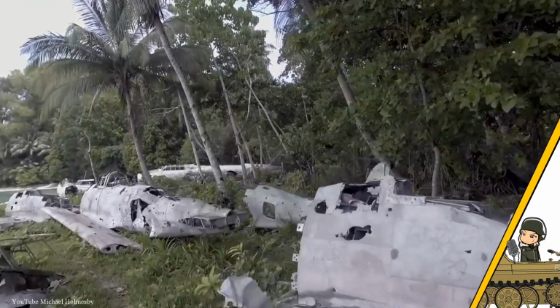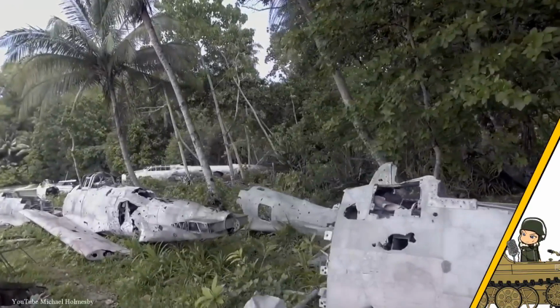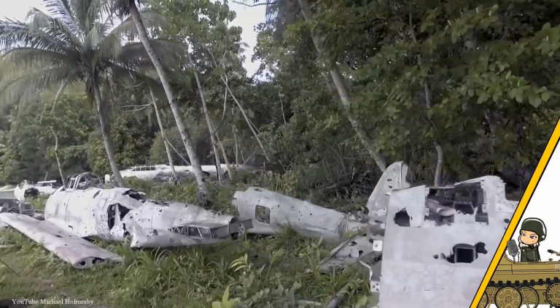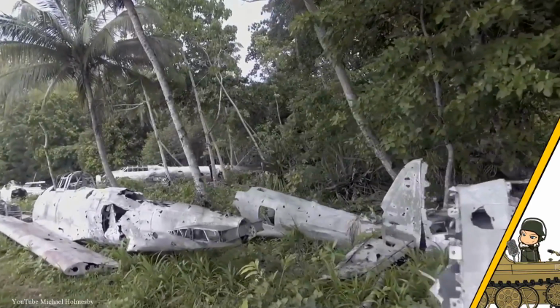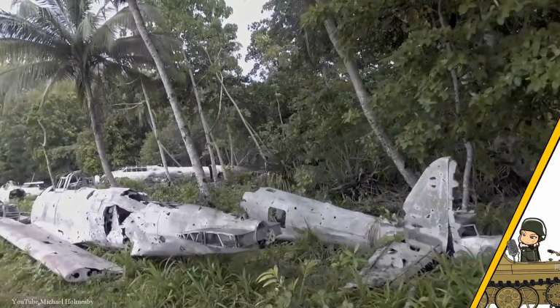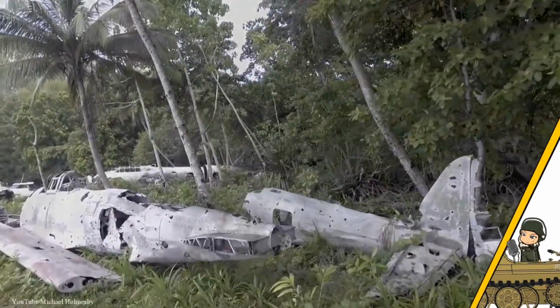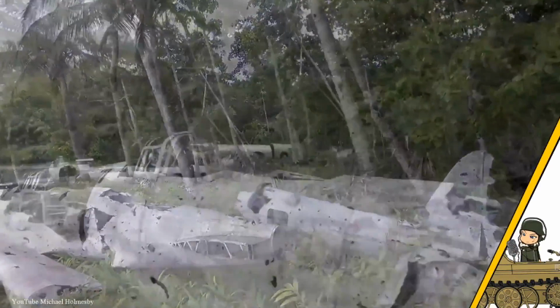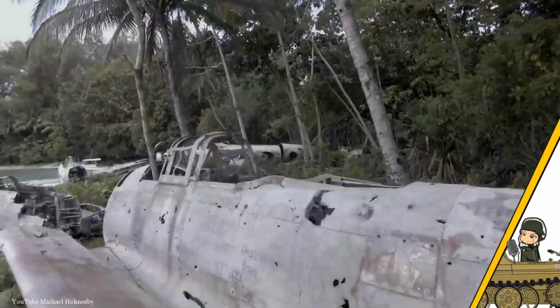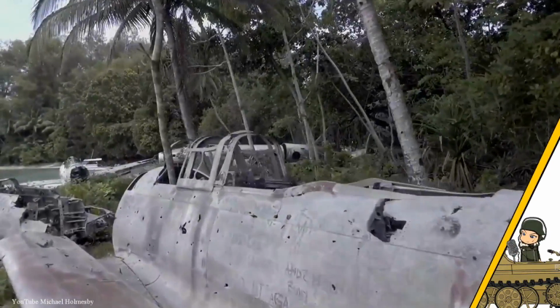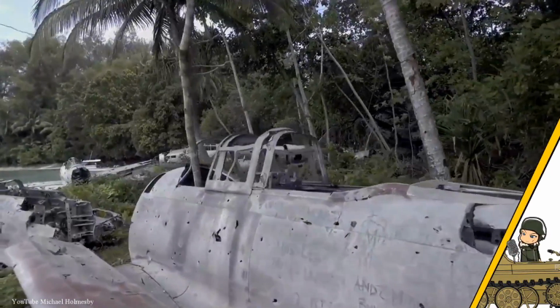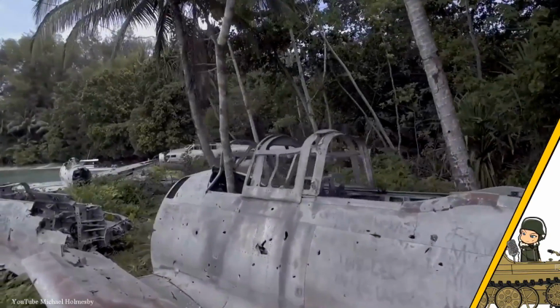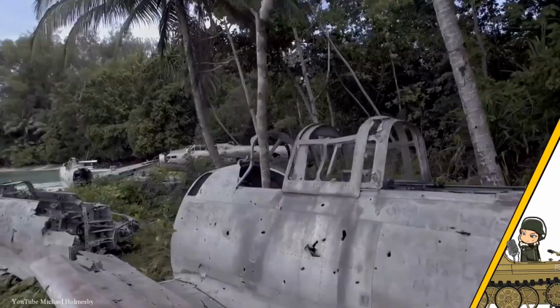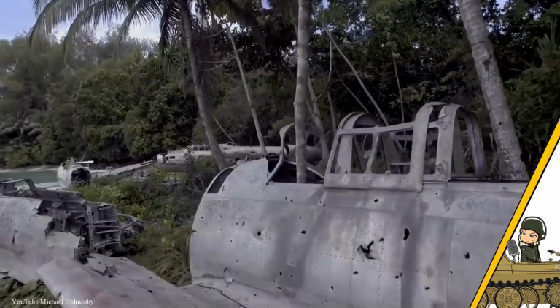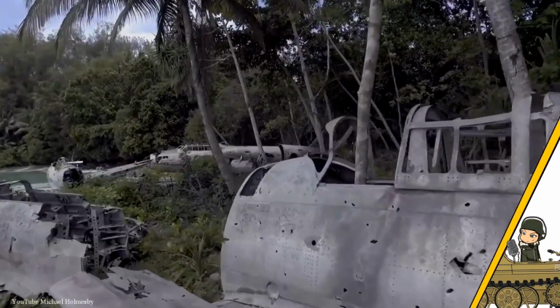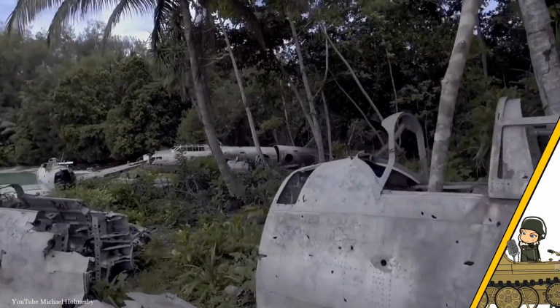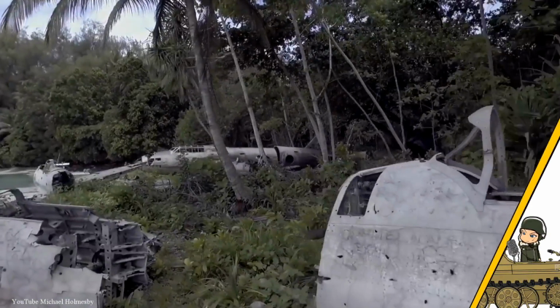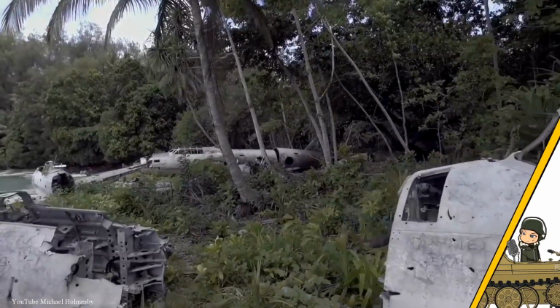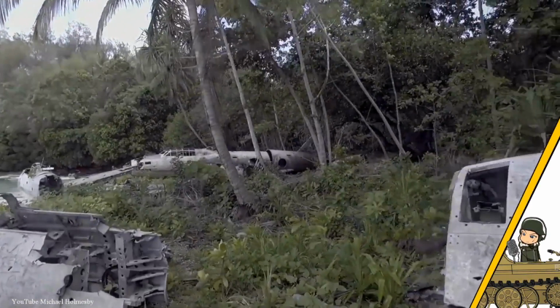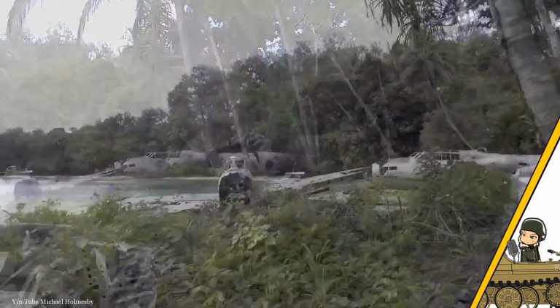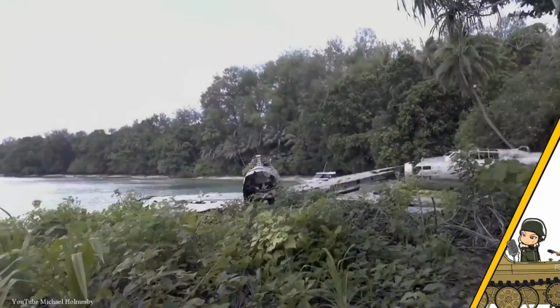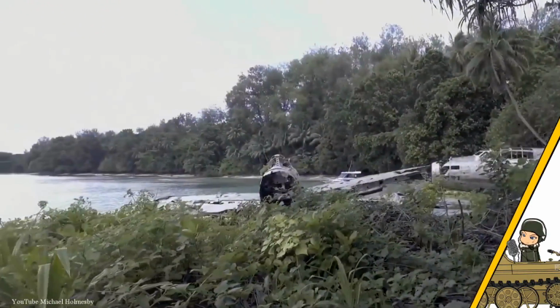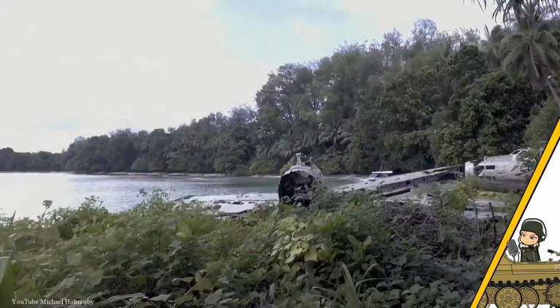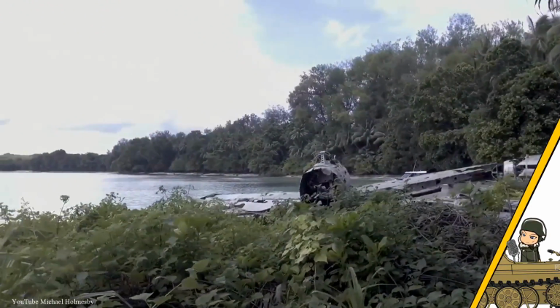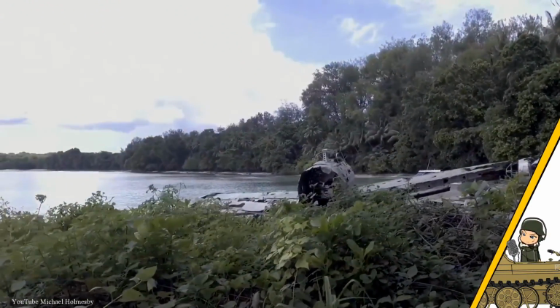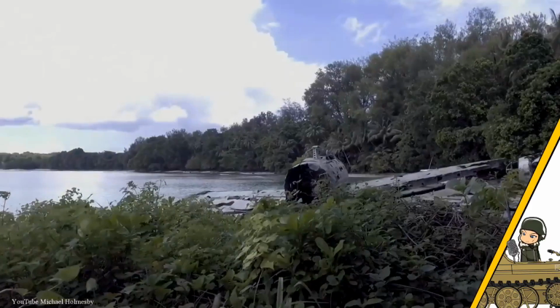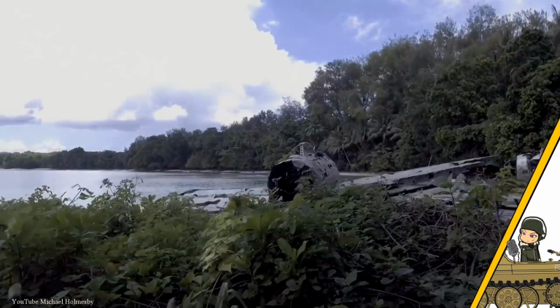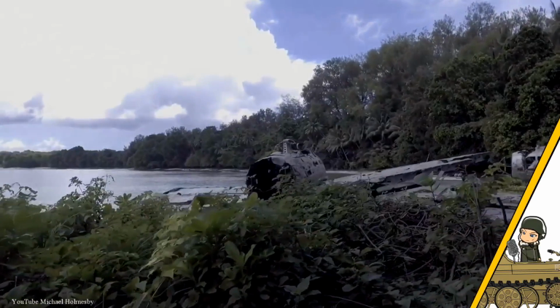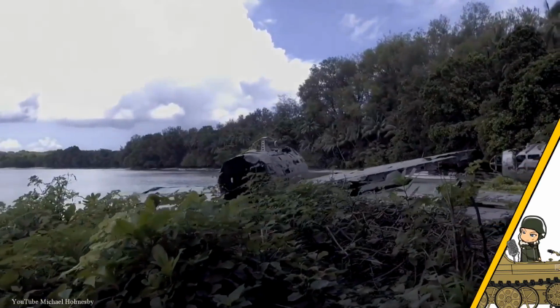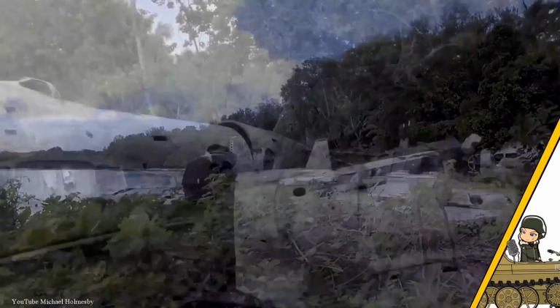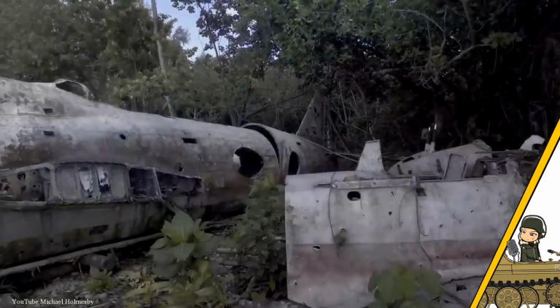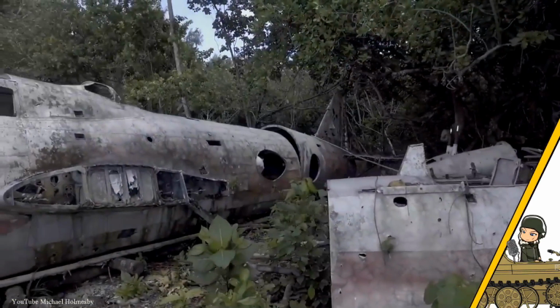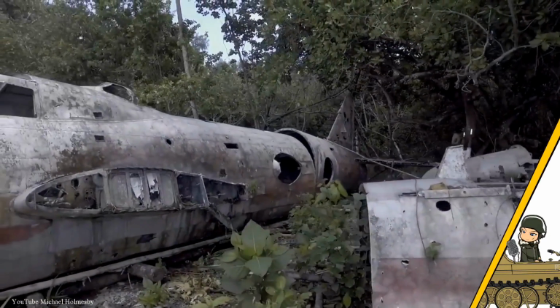In World War 2, a lot of planes were left abandoned because of numerous circumstances, like being unable to fly or by crashing into a remote area. In Europe most of the planes have been cleaned up, but in the Pacific you can still find multiple planes everywhere.